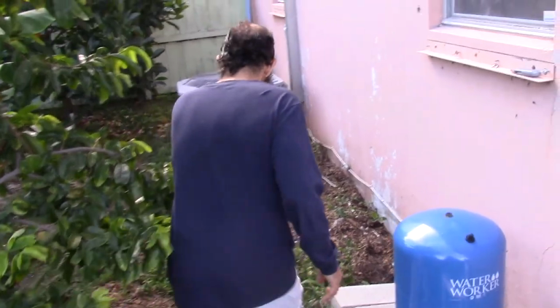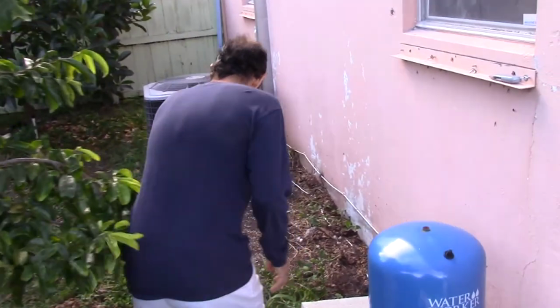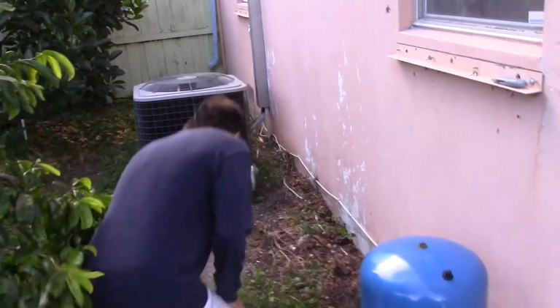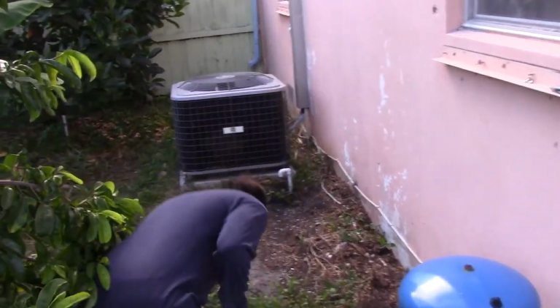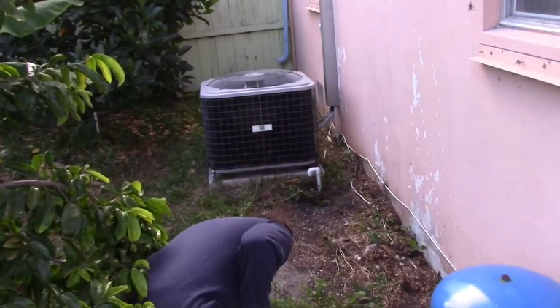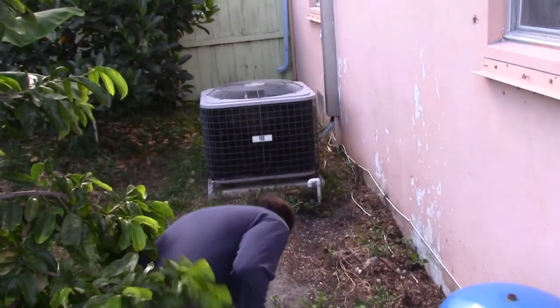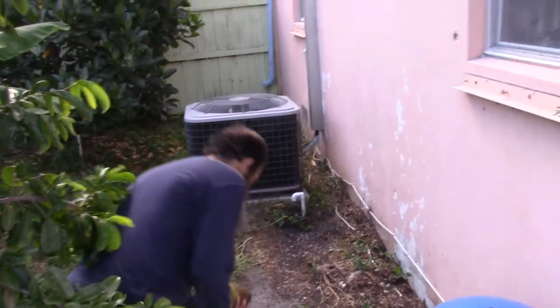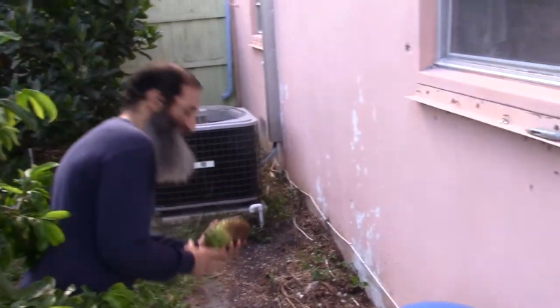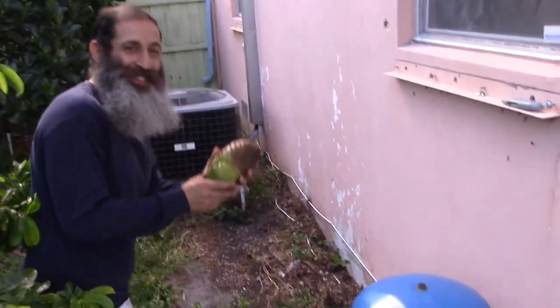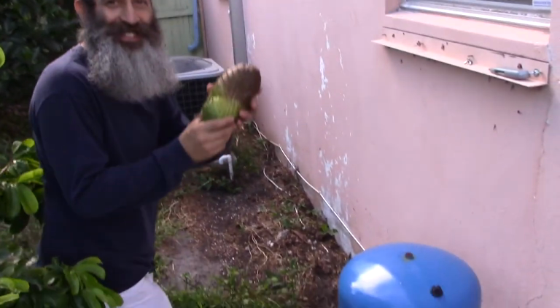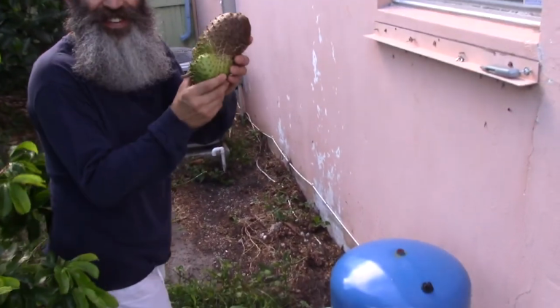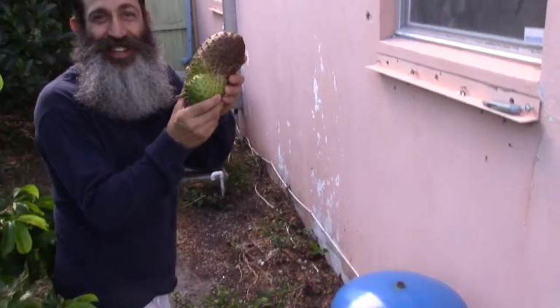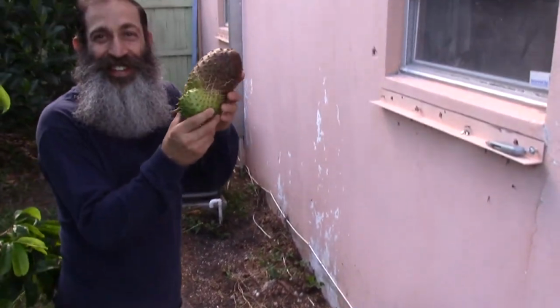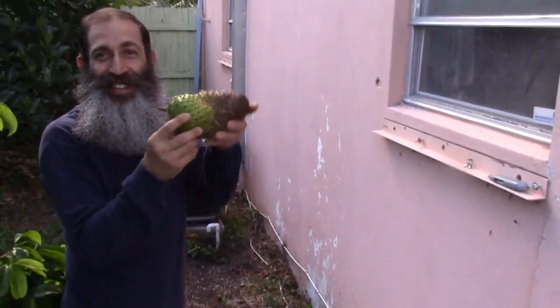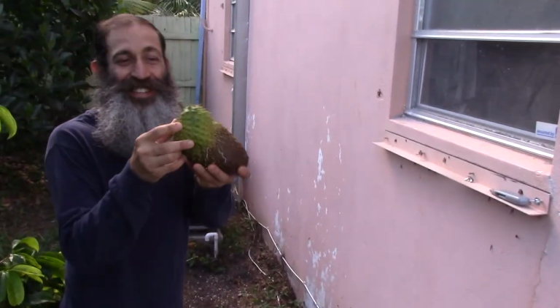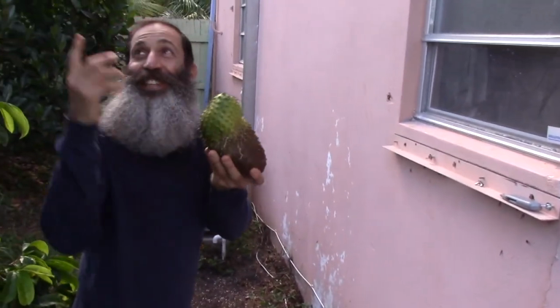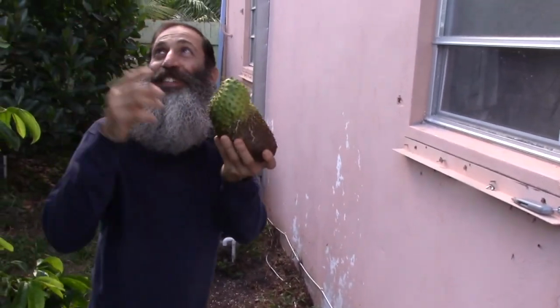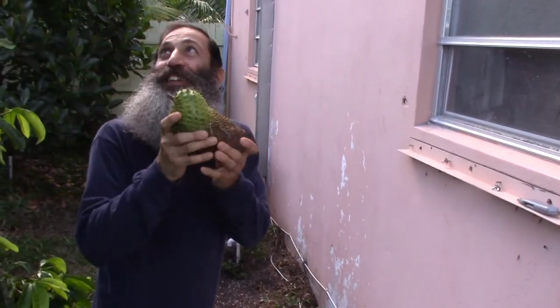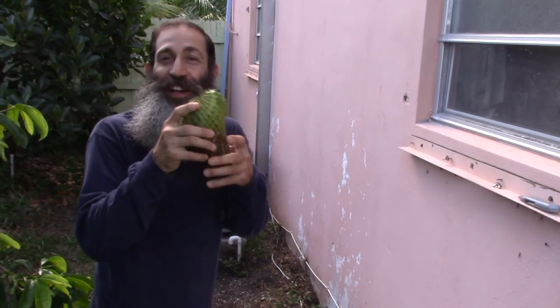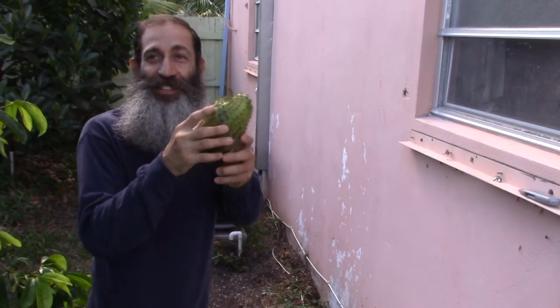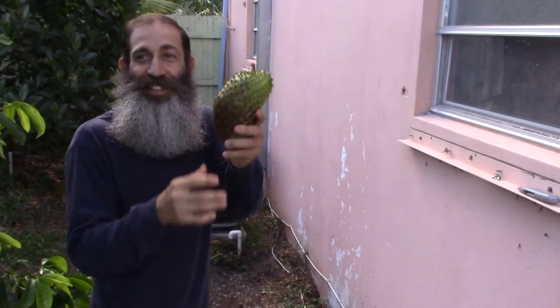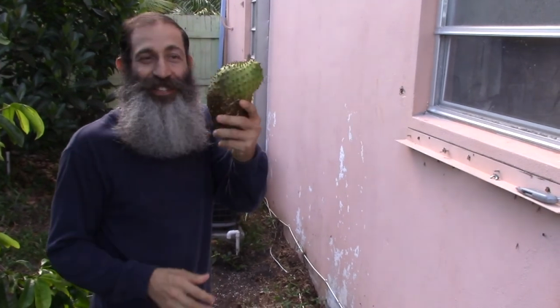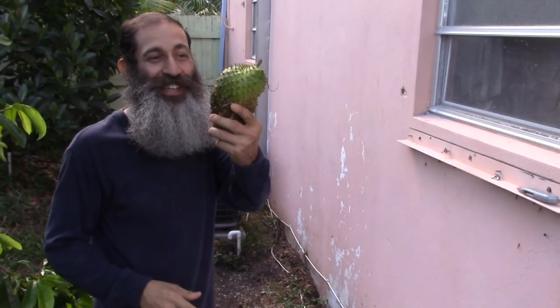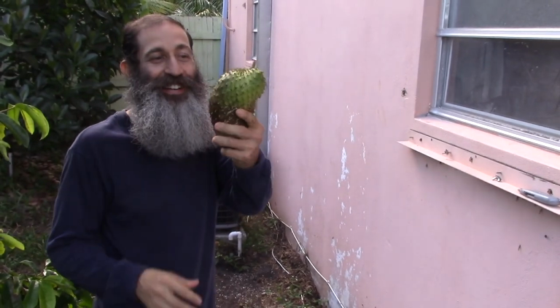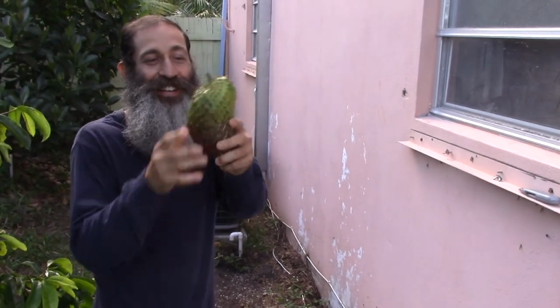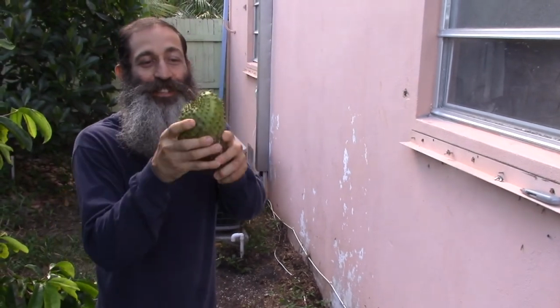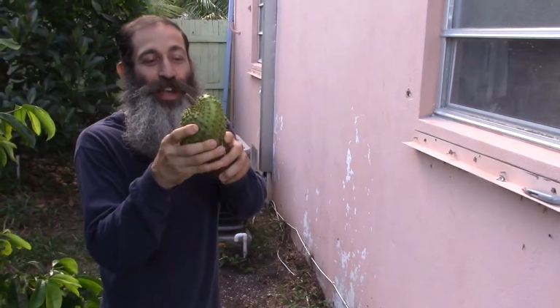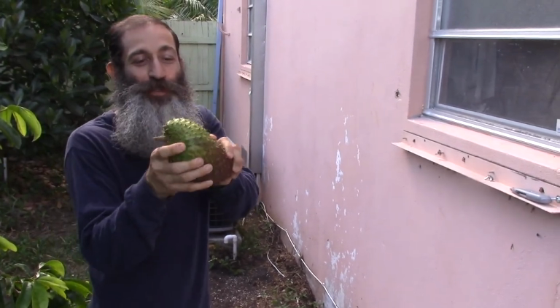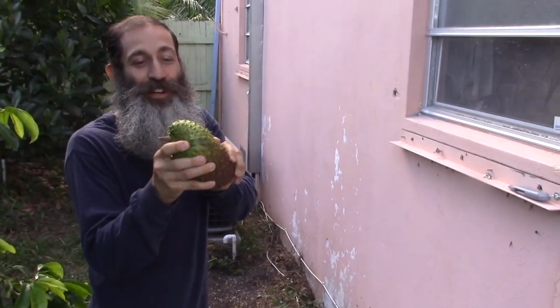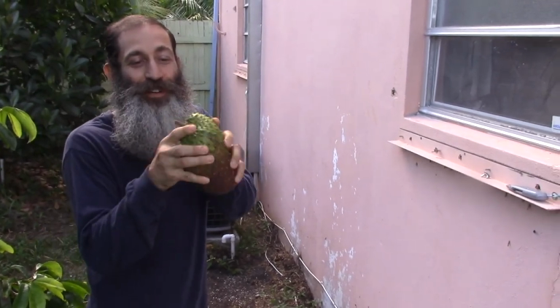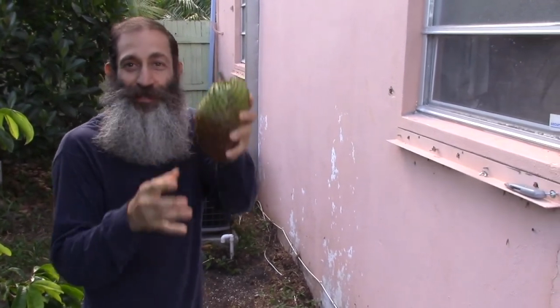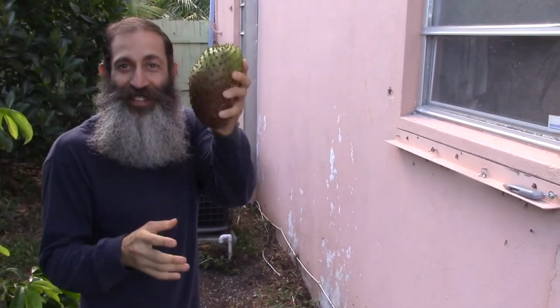Look what I just found on the floor — oh, this is great! This is a soursop. Came right up and I didn't even know it was there. And it's ripe, it's ready to go. There's my dinner!